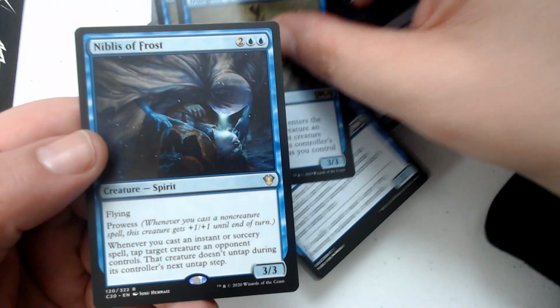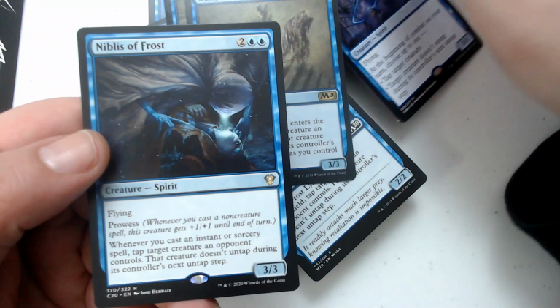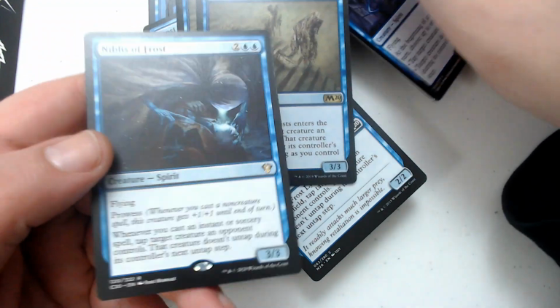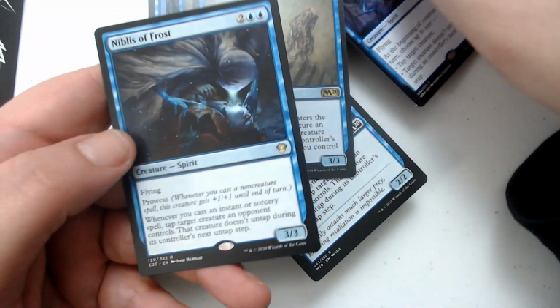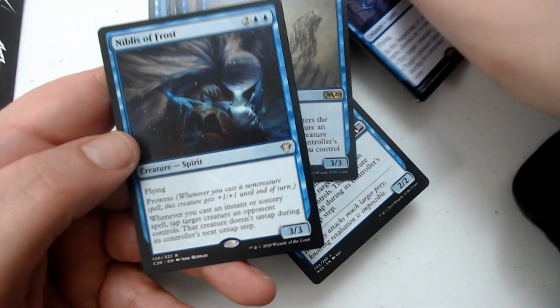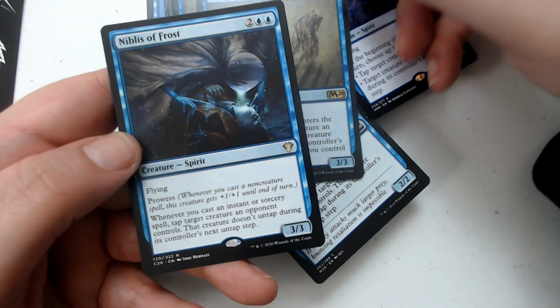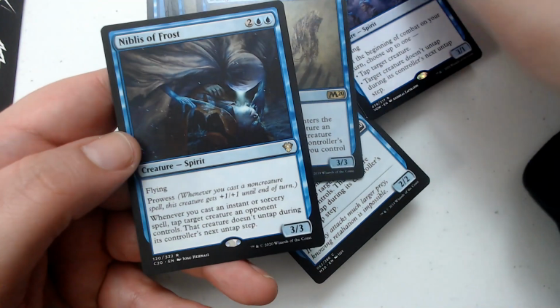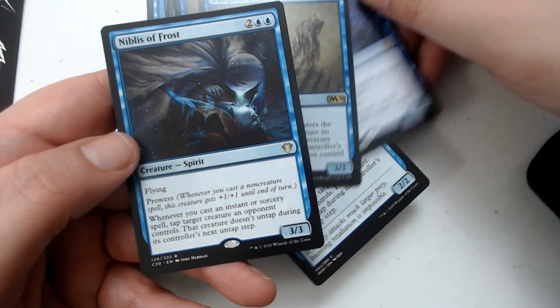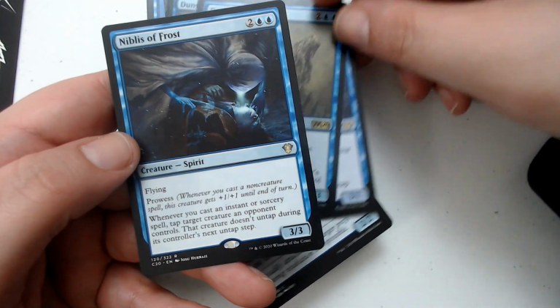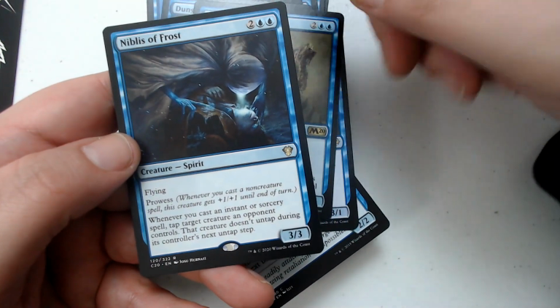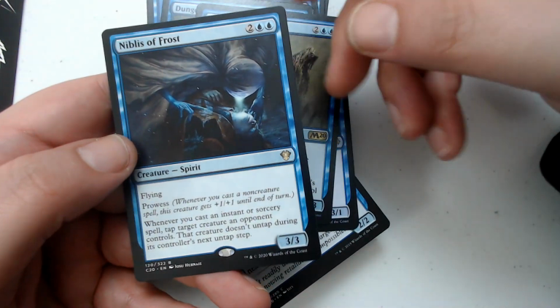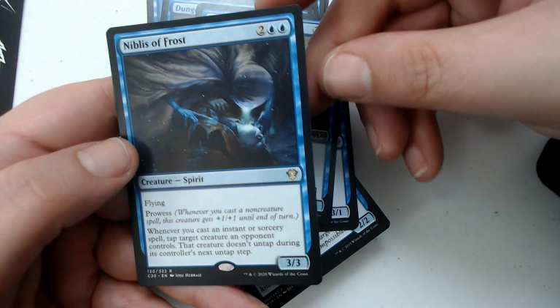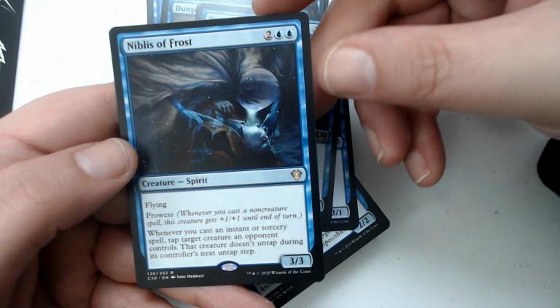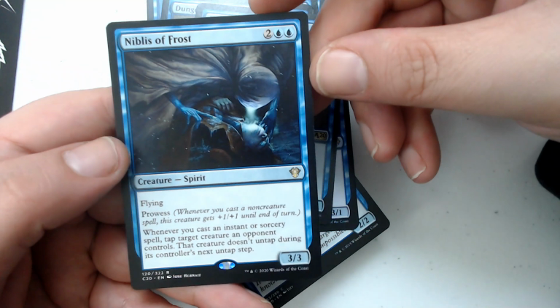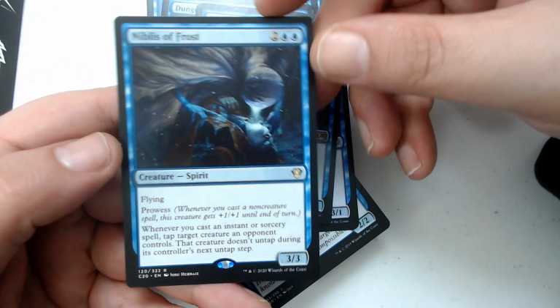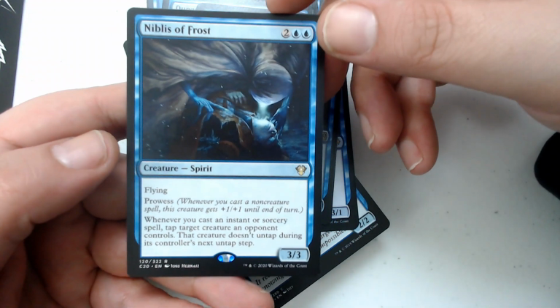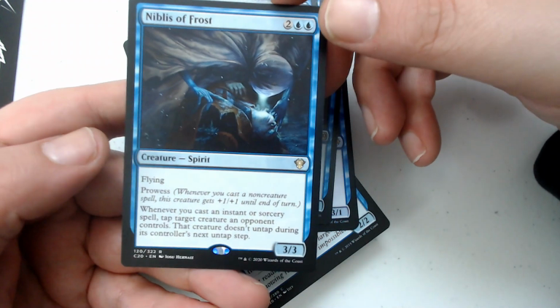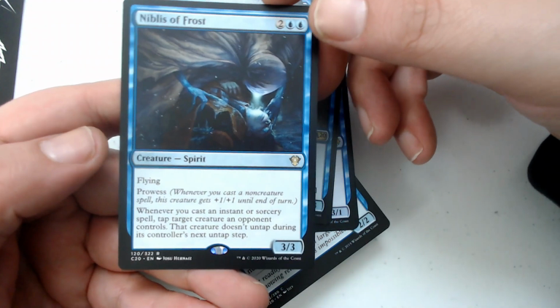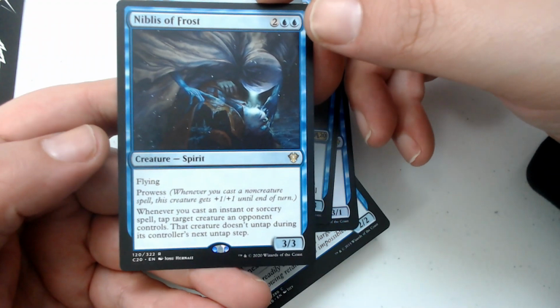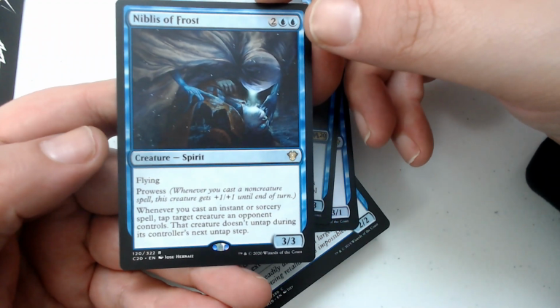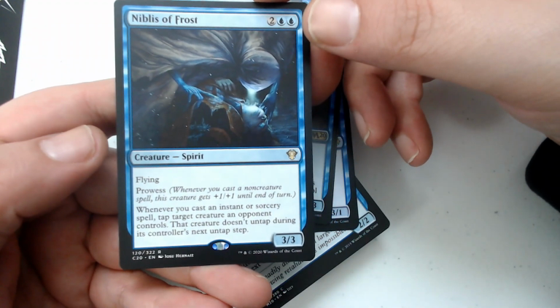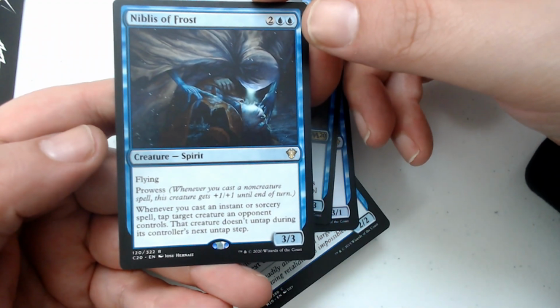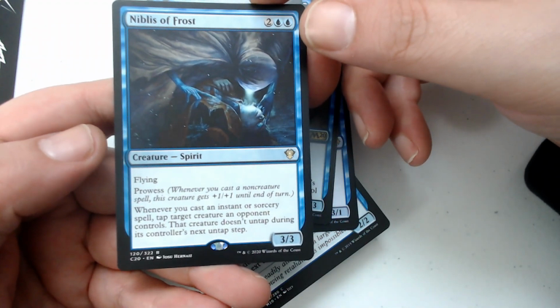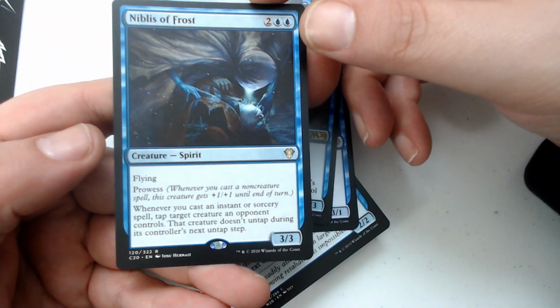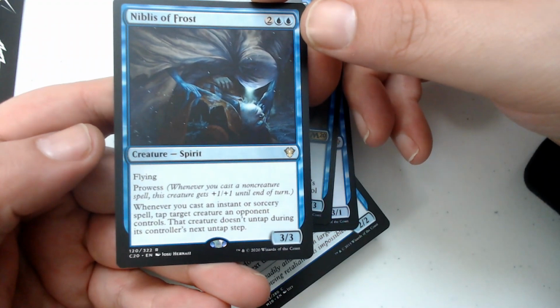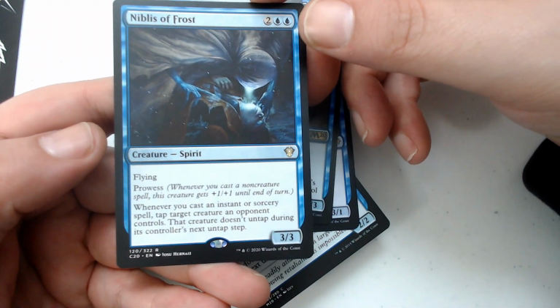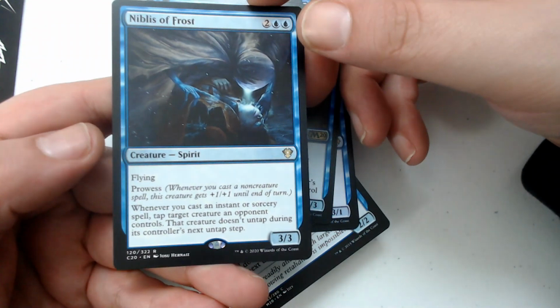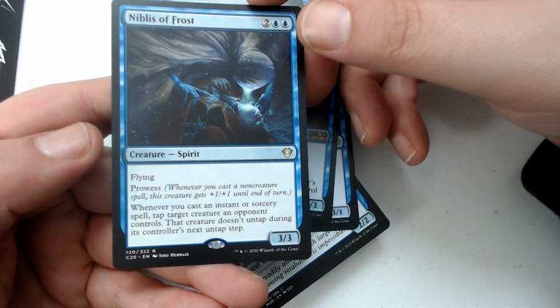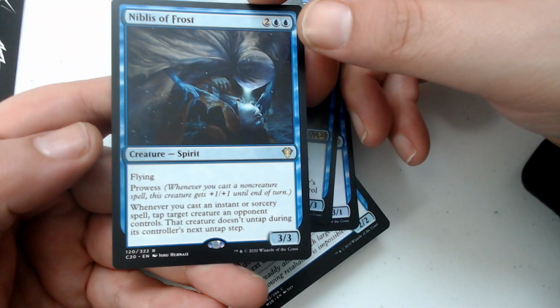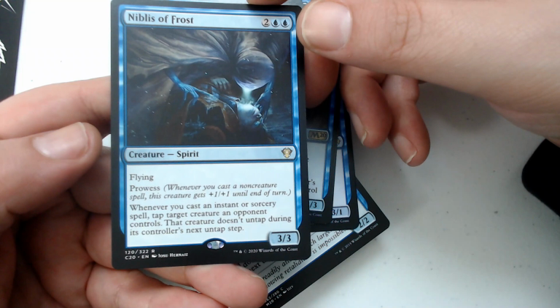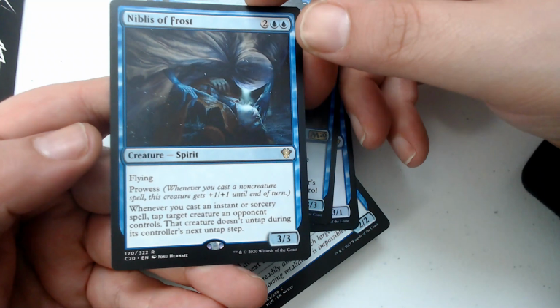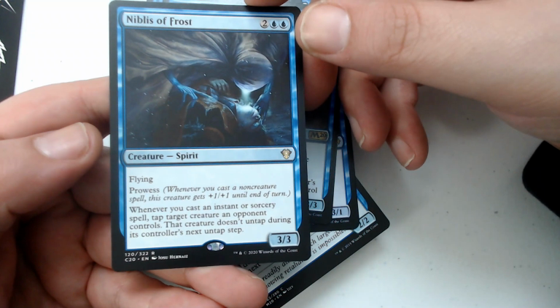And we've got Niblis of Frost — two and two blue for a 3/3 spirit with flying and prowess. Remember, whenever you cast an instant or sorcery spell, tap target creature an opponent controls, and that creature doesn't untap.